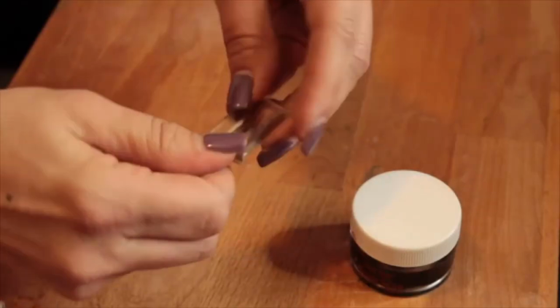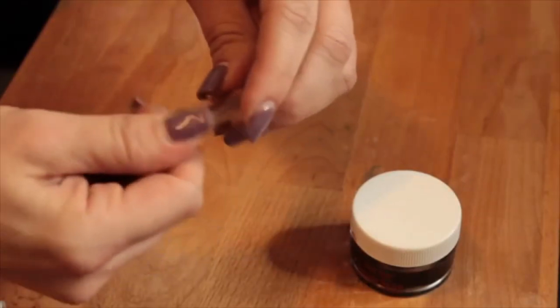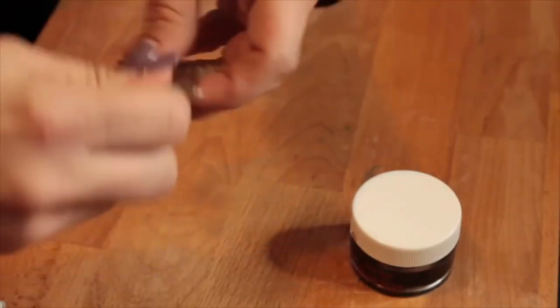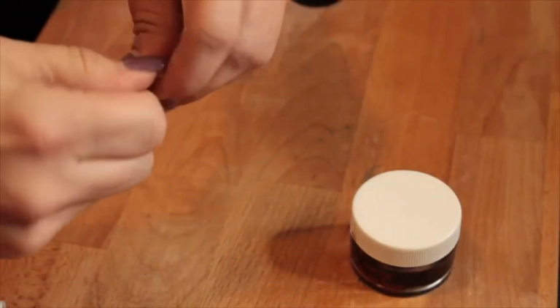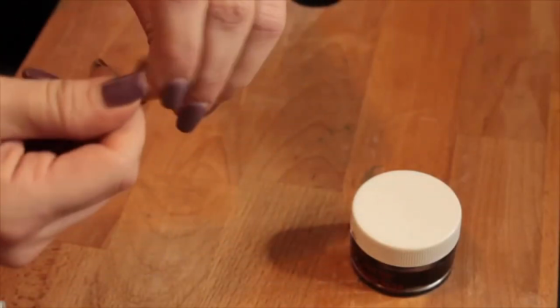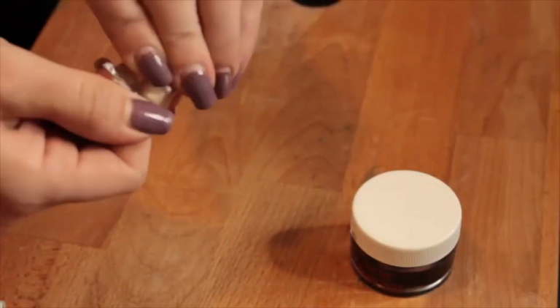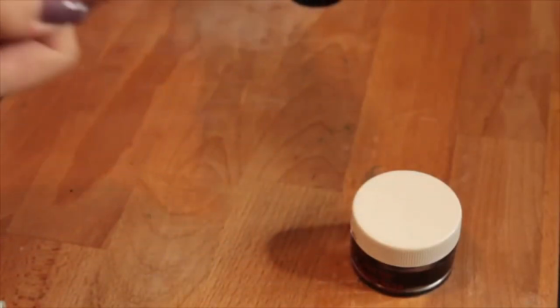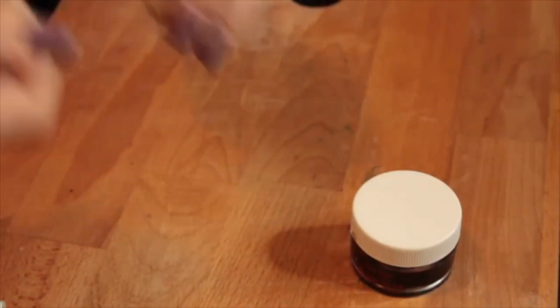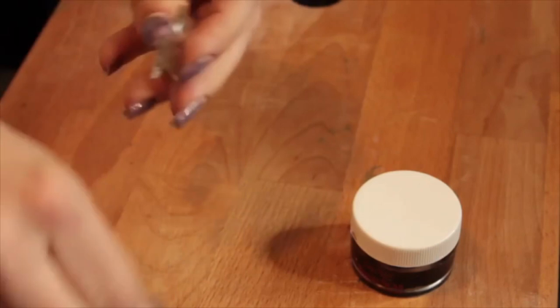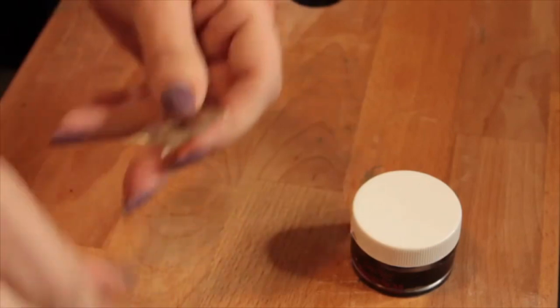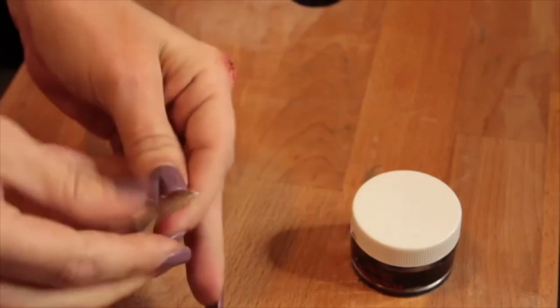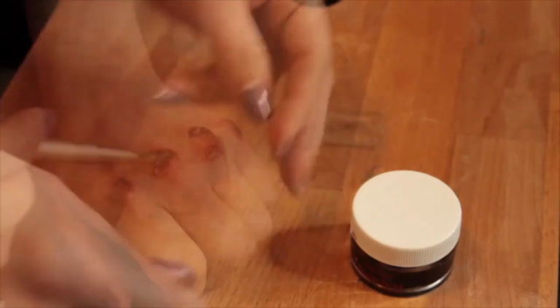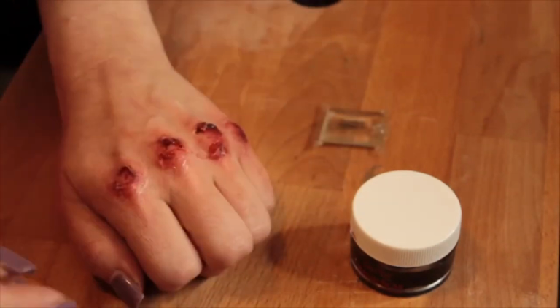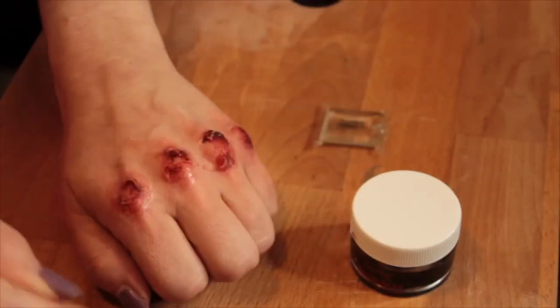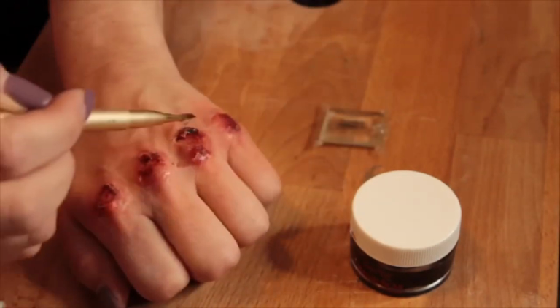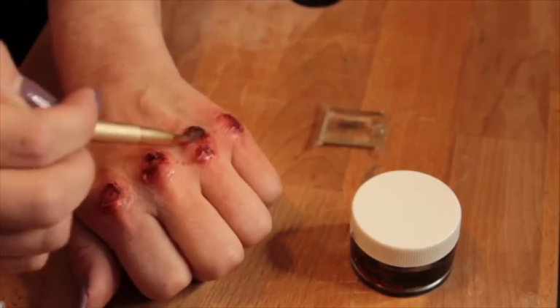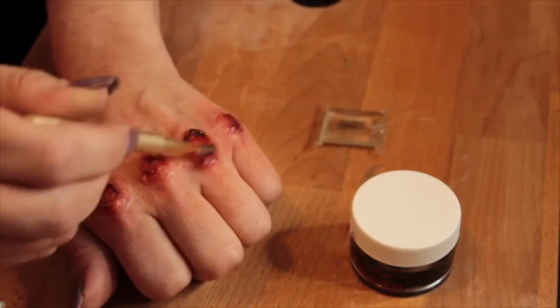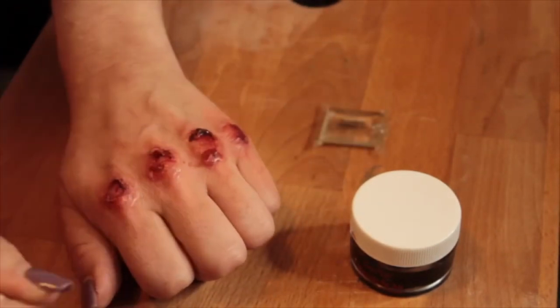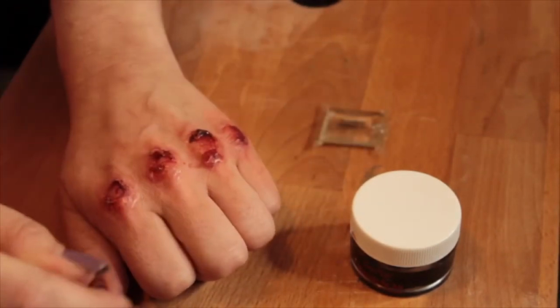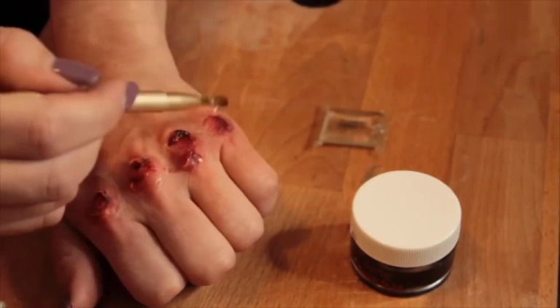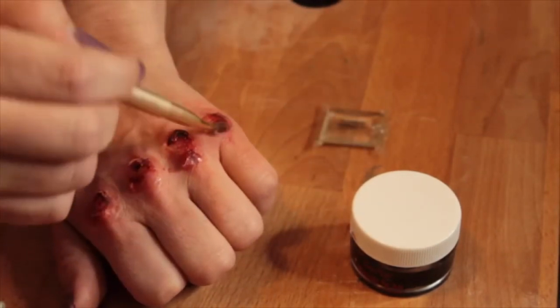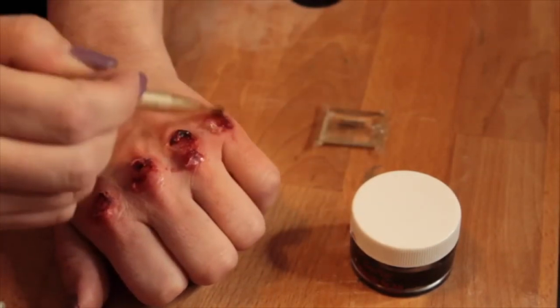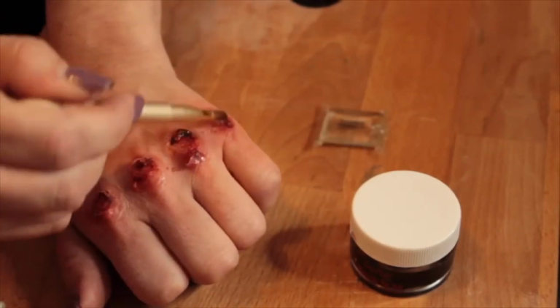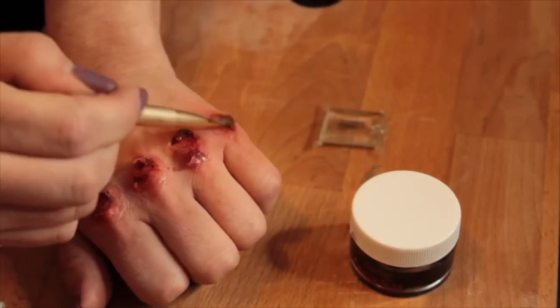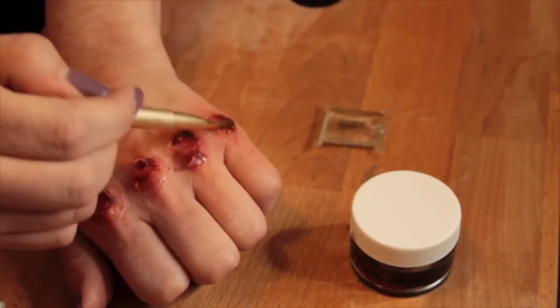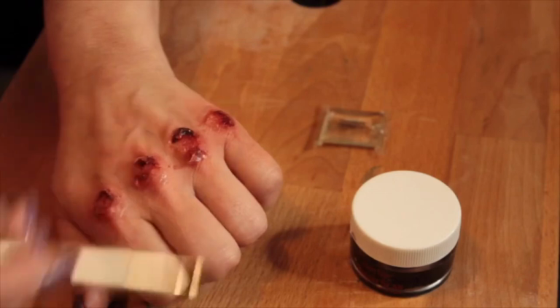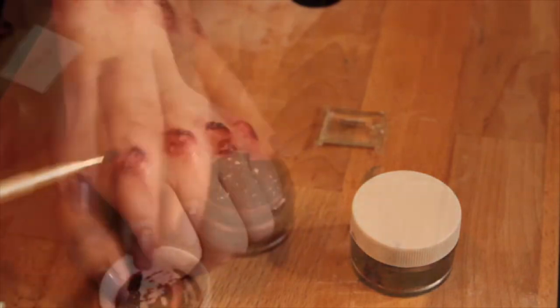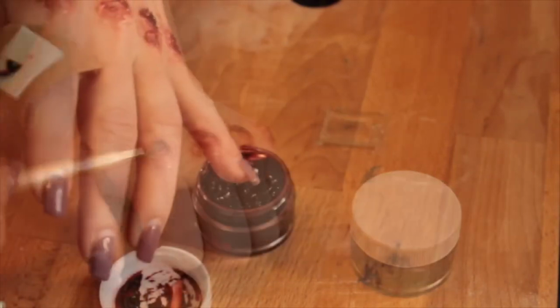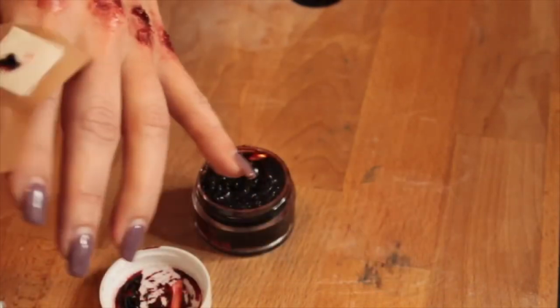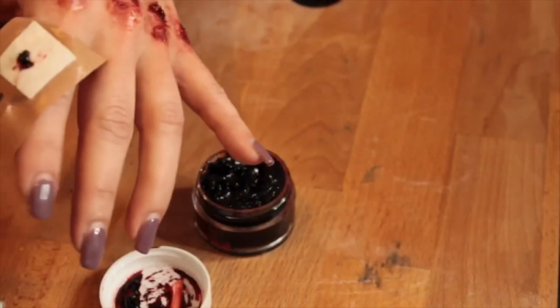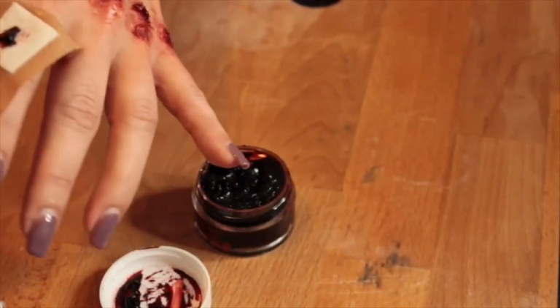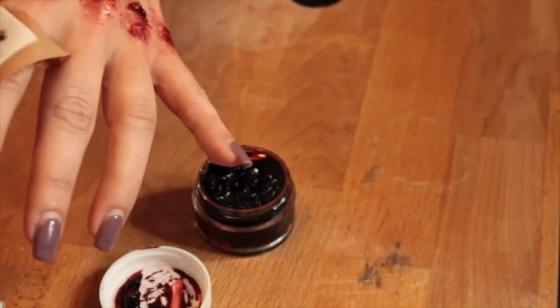Lastly, I'm taking a little bit of KY jelly, squeezing it out onto a brush, and putting it right in the middle of the knuckles so that it gives a nice glossy effect.